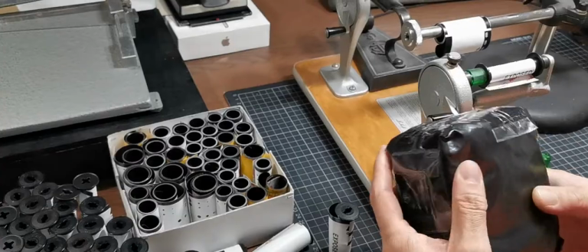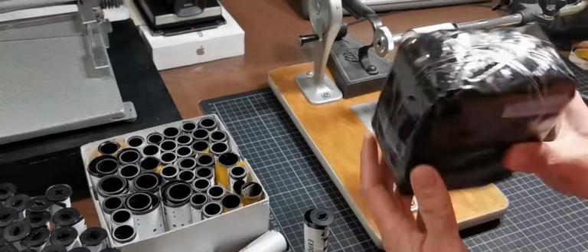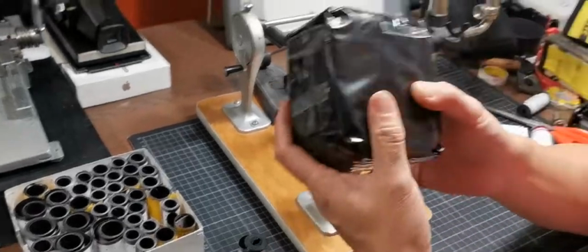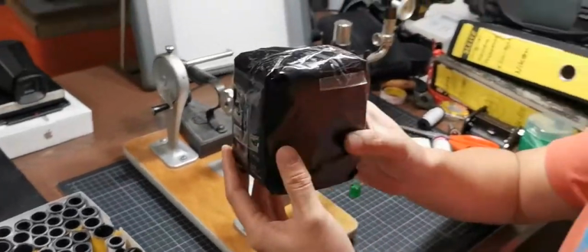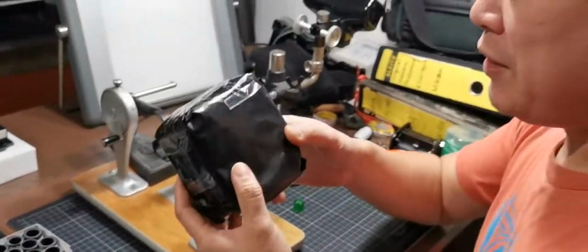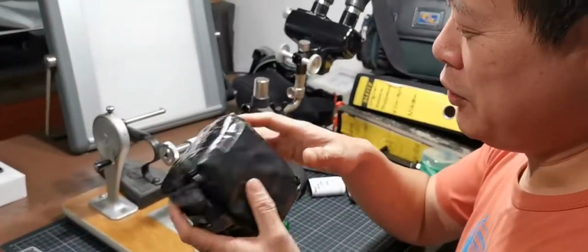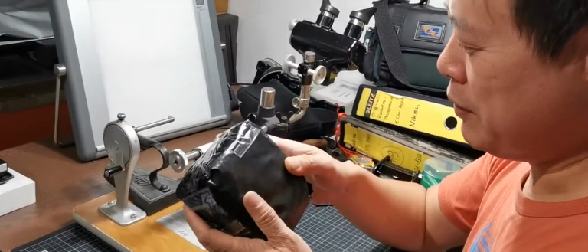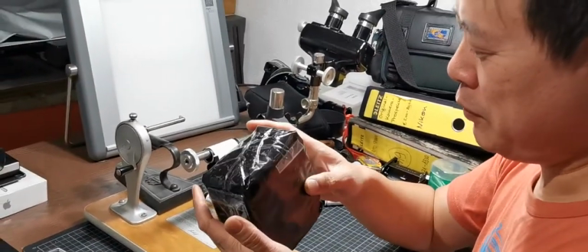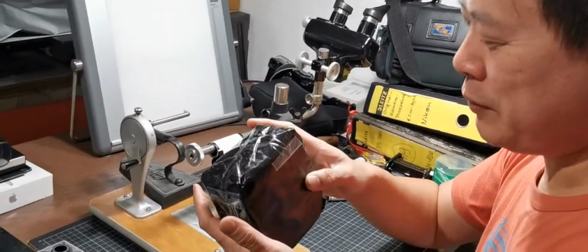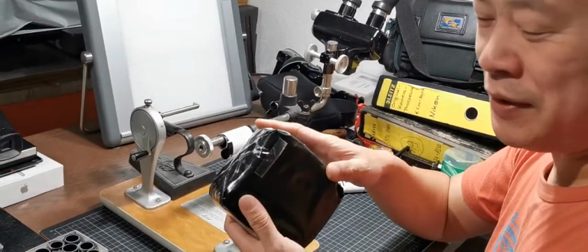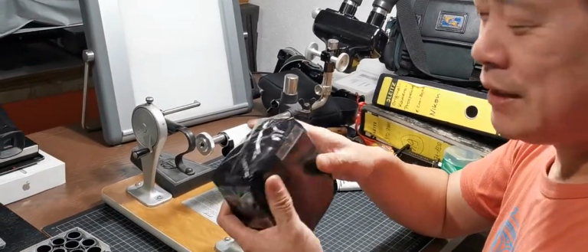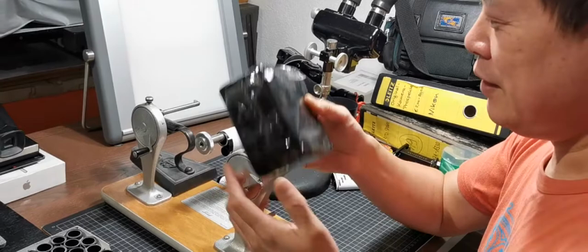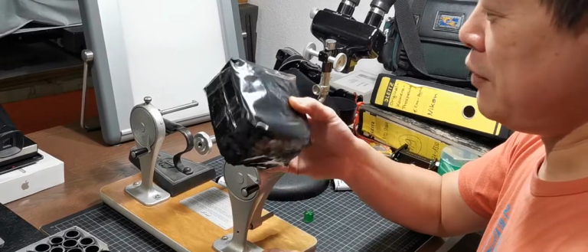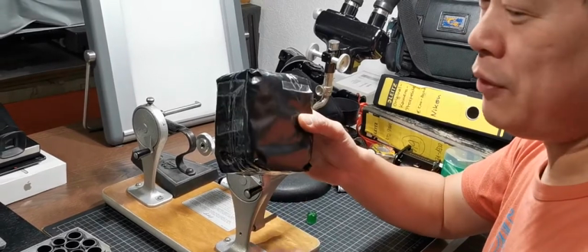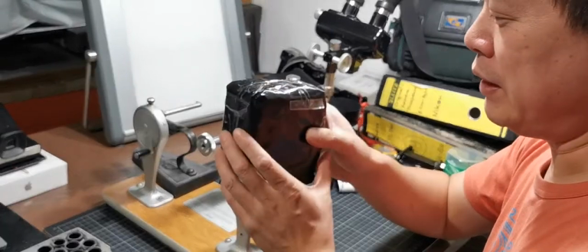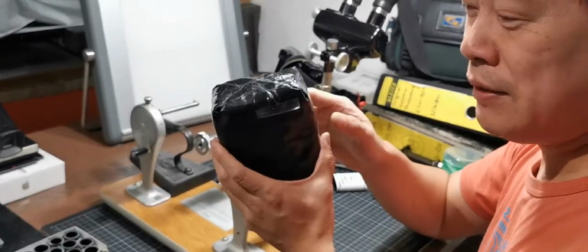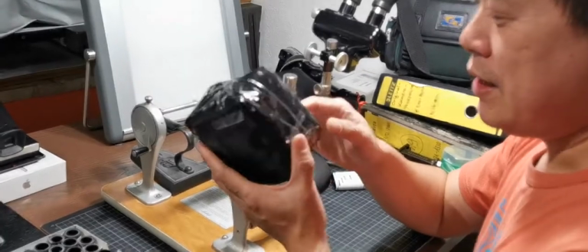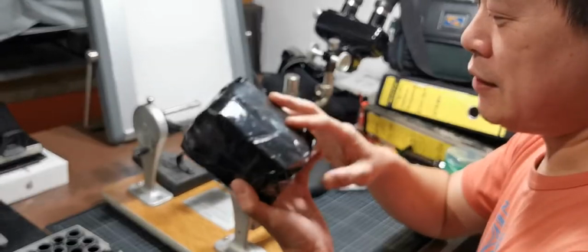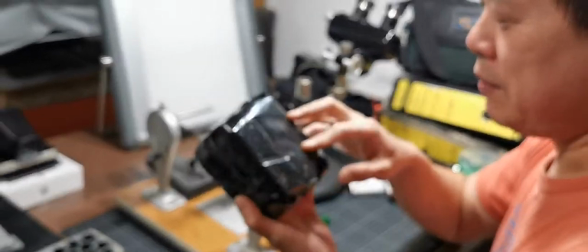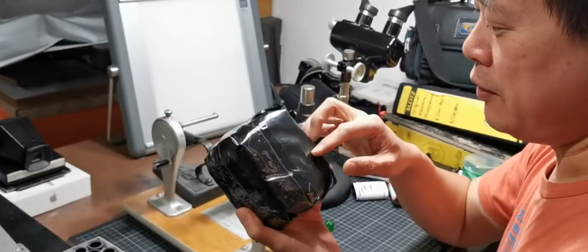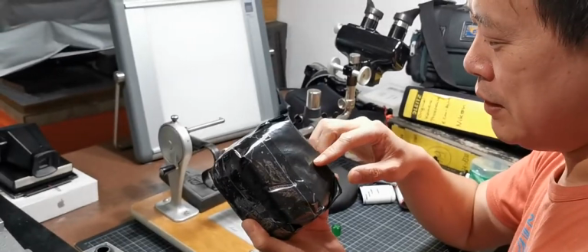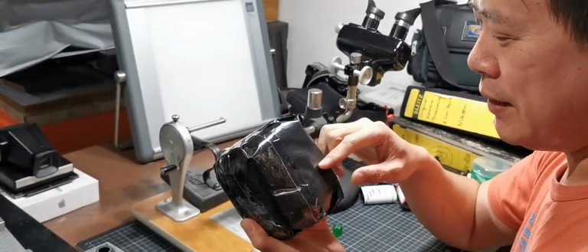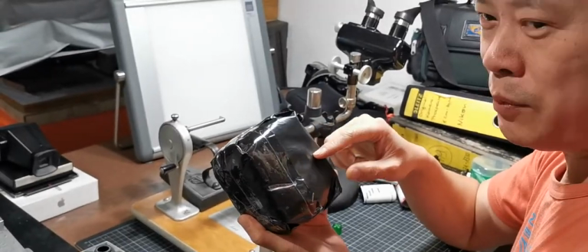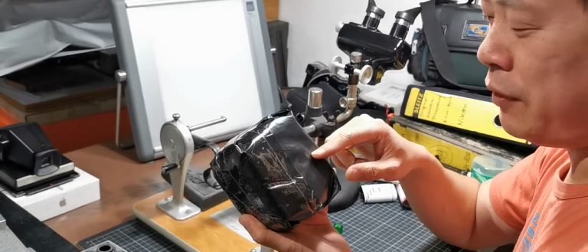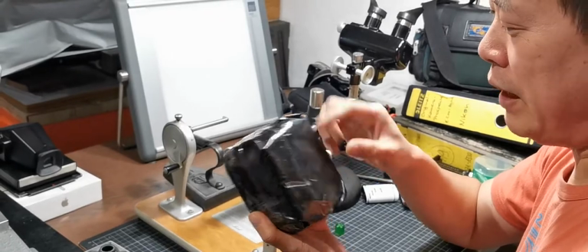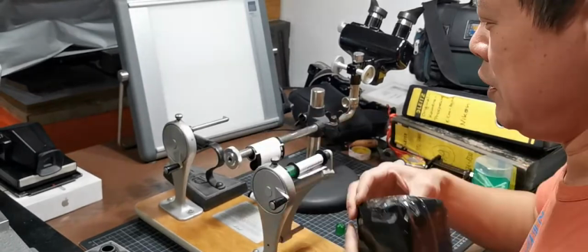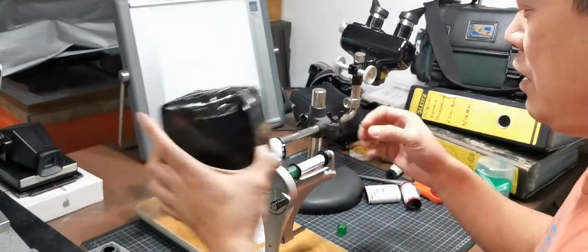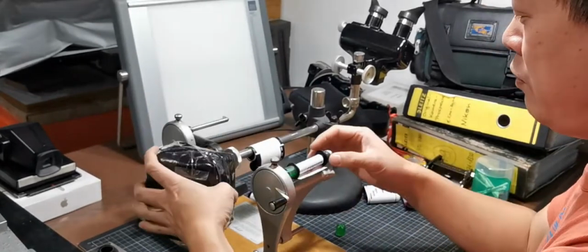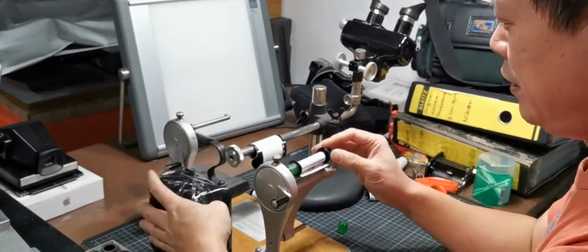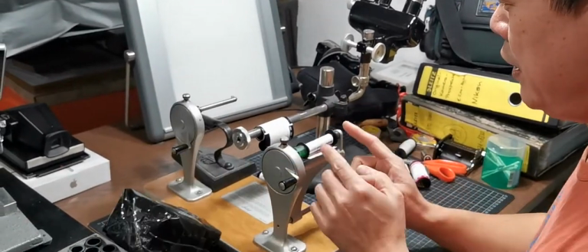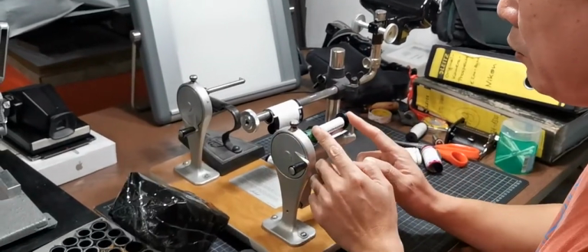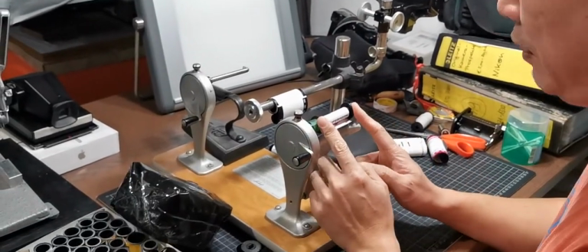Hello everyone. I'm sharing how to make your own 220 film. This is a film I bought from eBay. It's 68 meters long and 61.5 millimeters wide, just like 120 film.